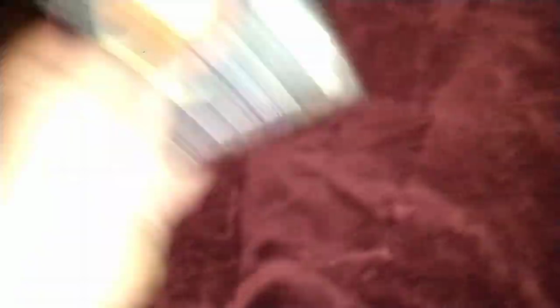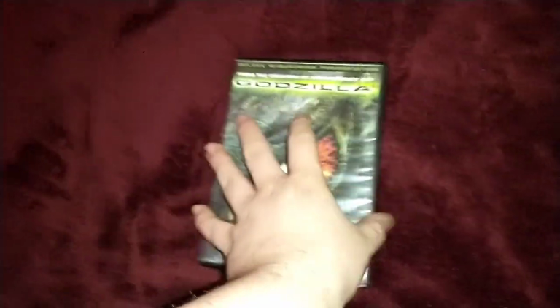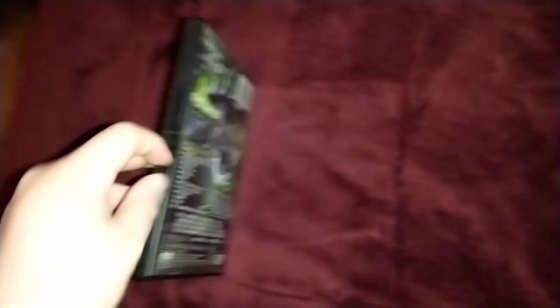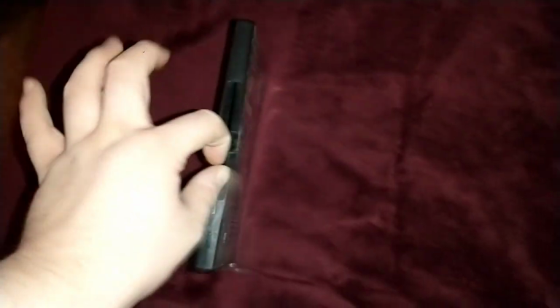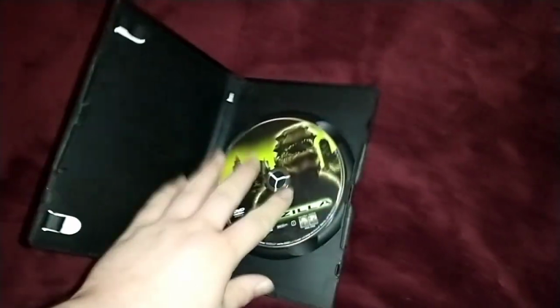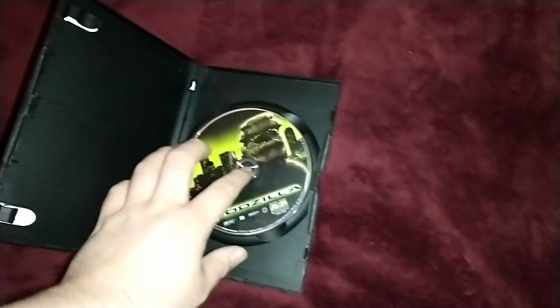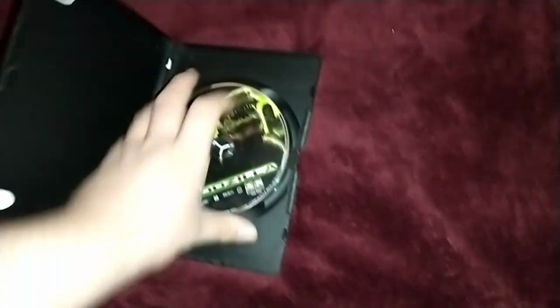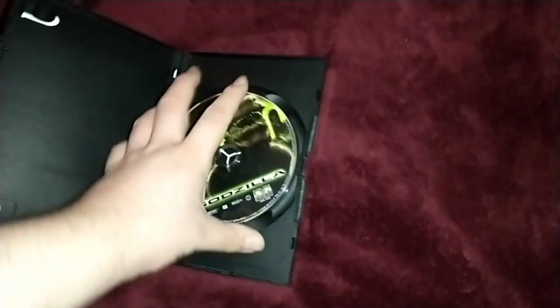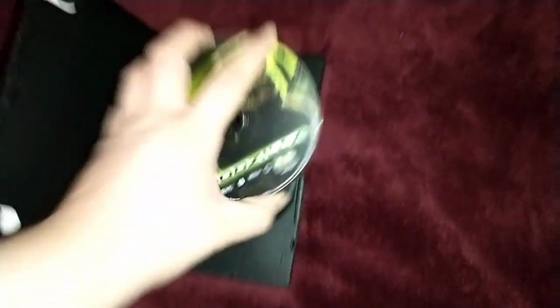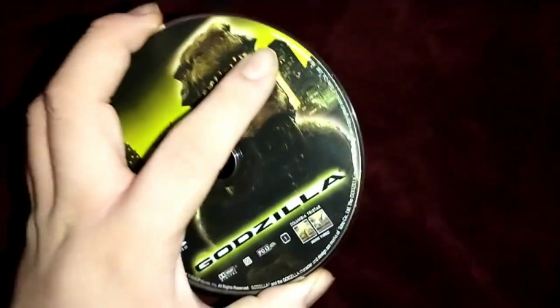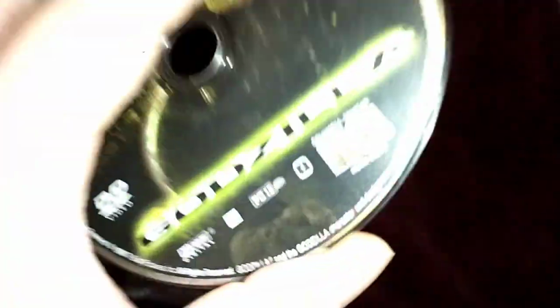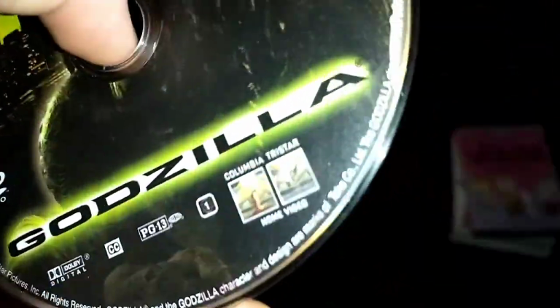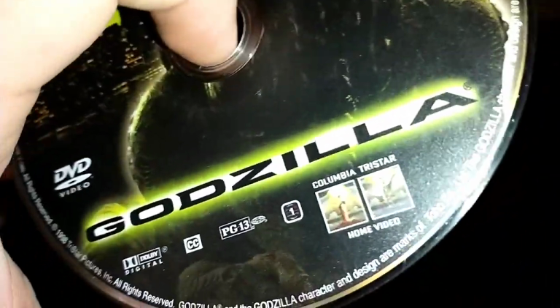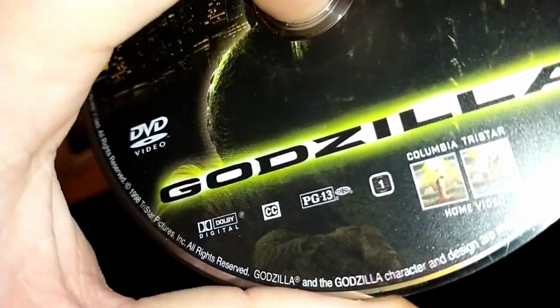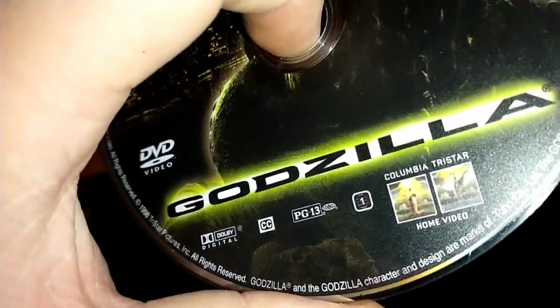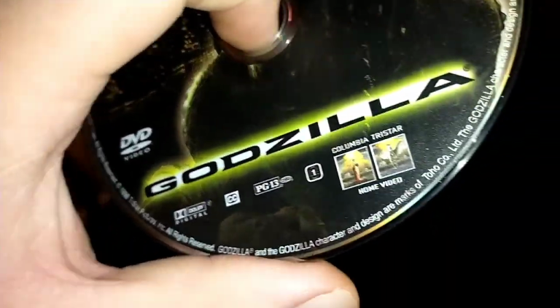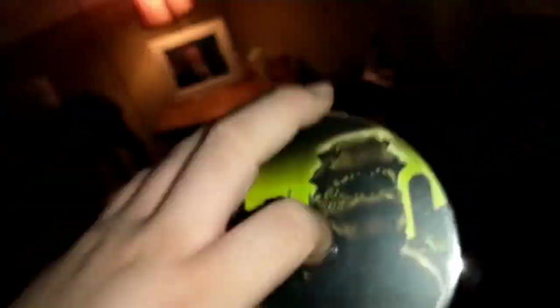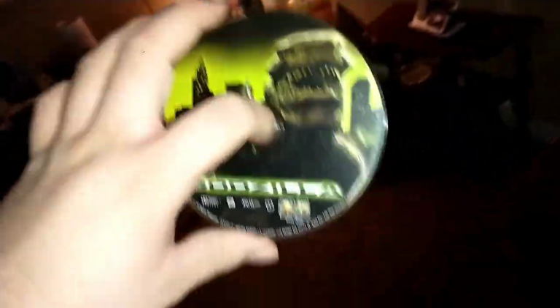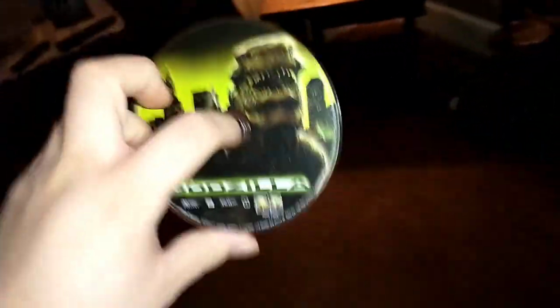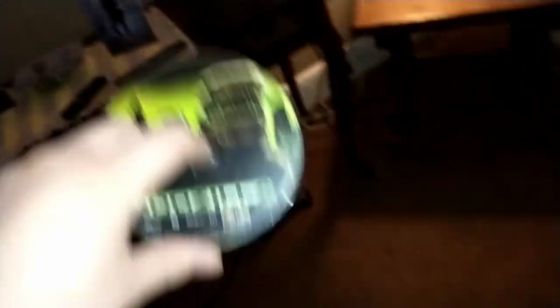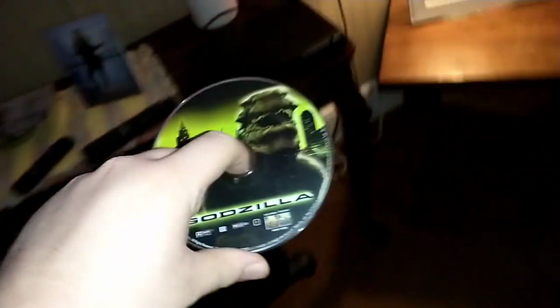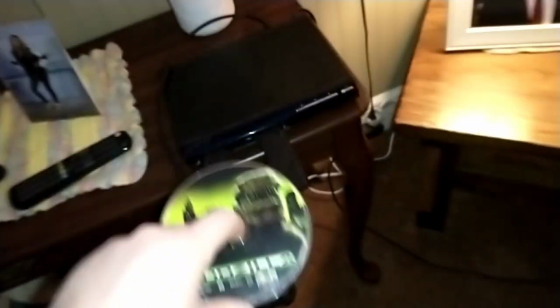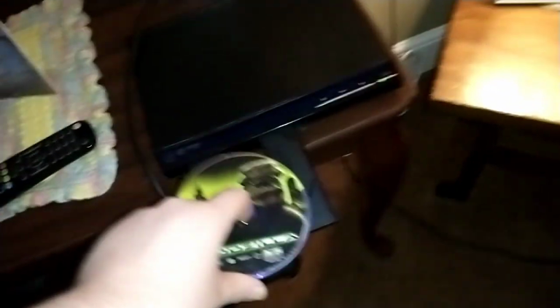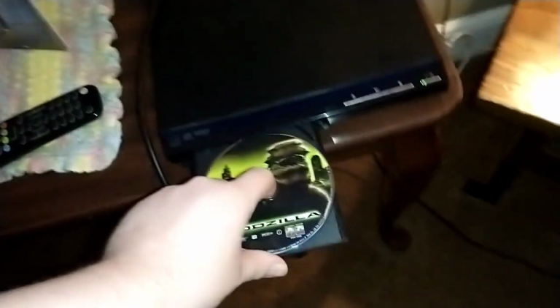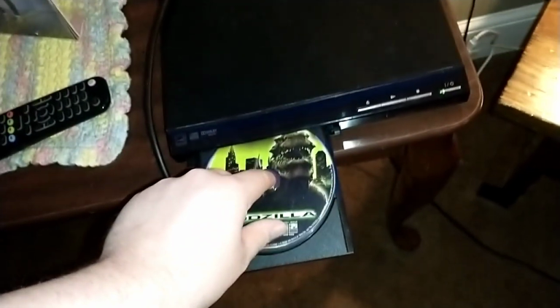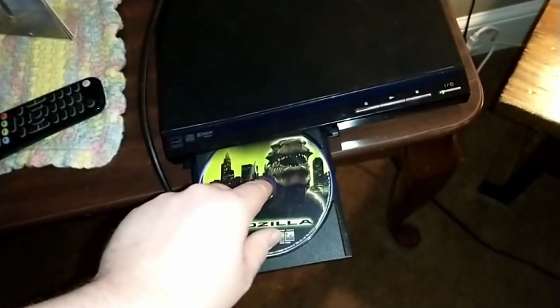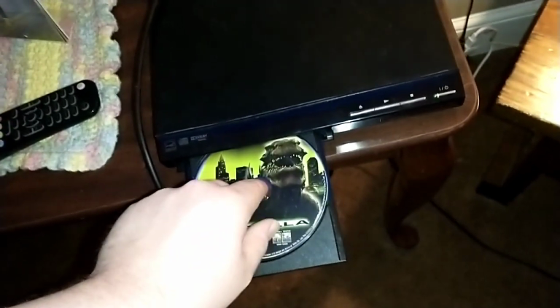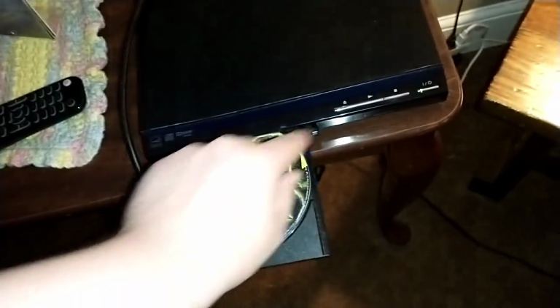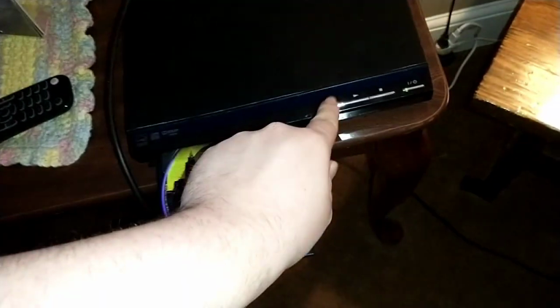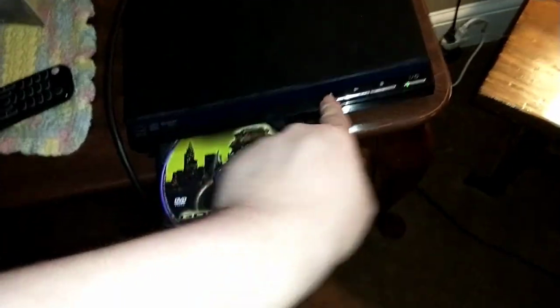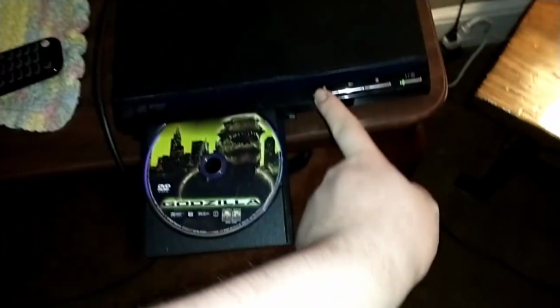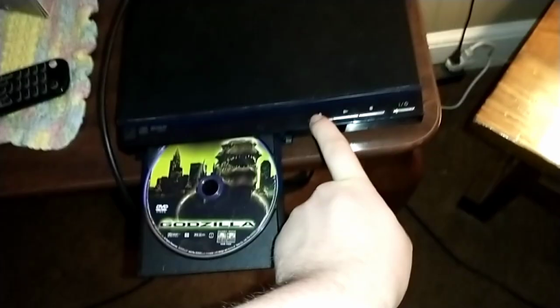Anyway, we're going to start off with Godzilla, which has the Columbia TriStar Home Video logo and it's rated PG-13. So here's the Columbia TriStar Home Video logo but on the Hisense Roku TV.